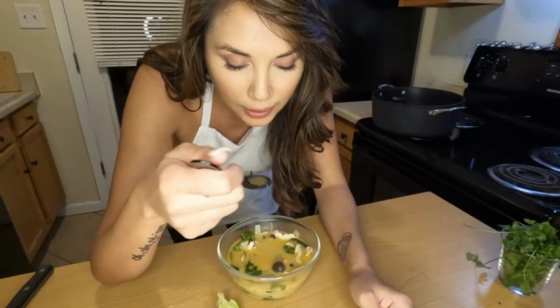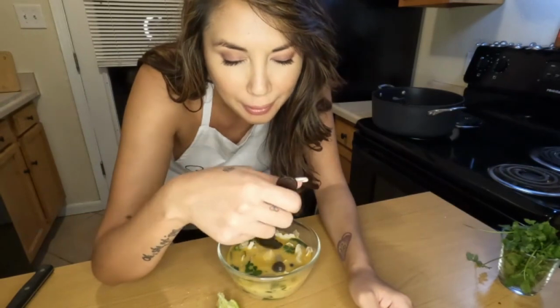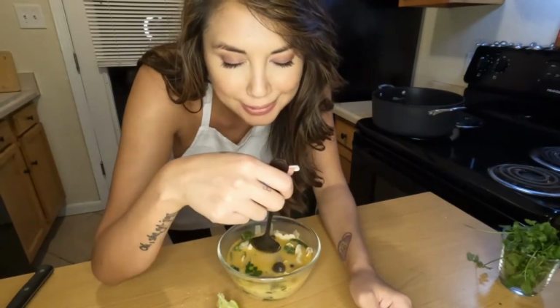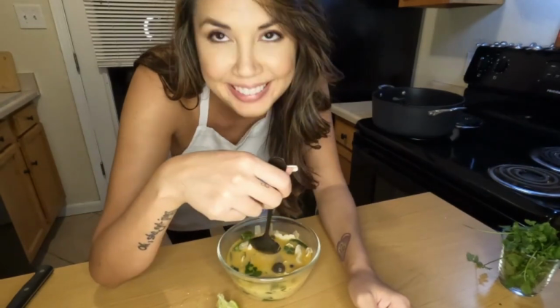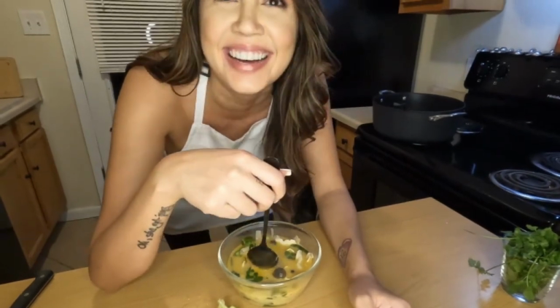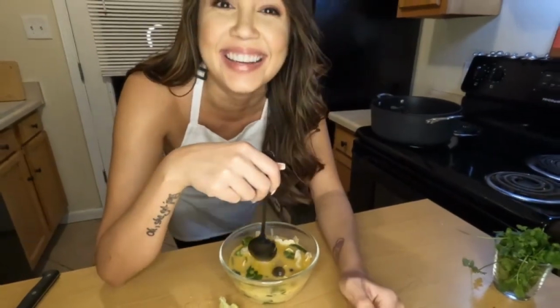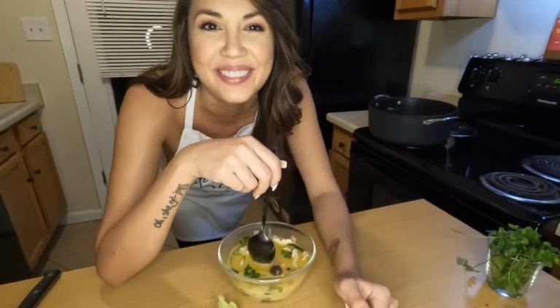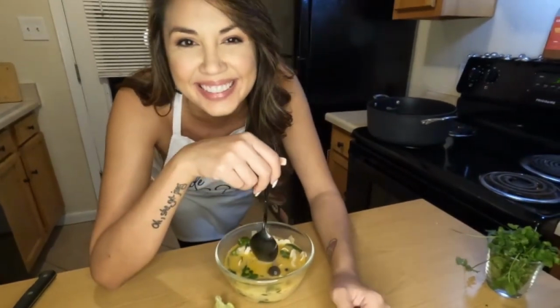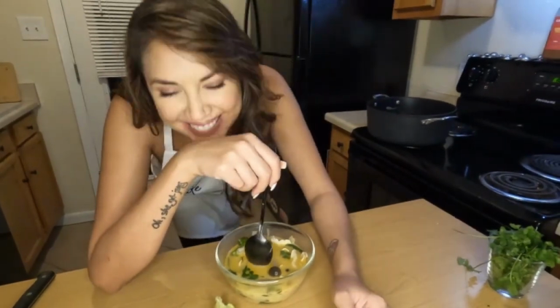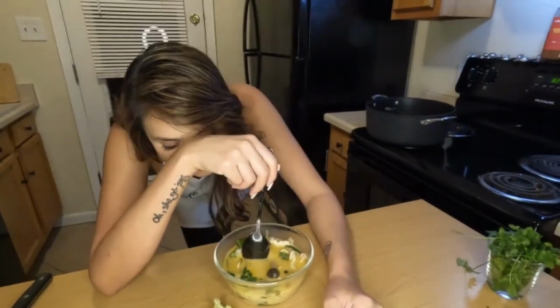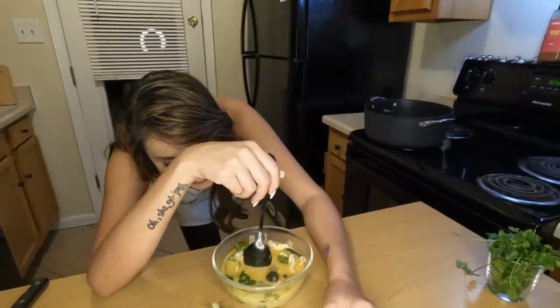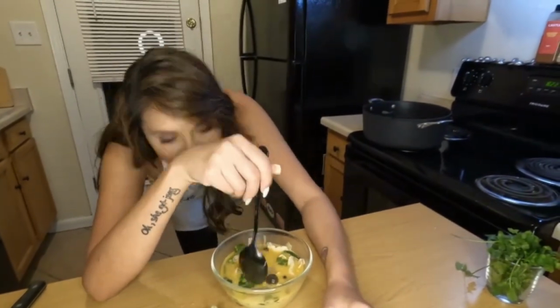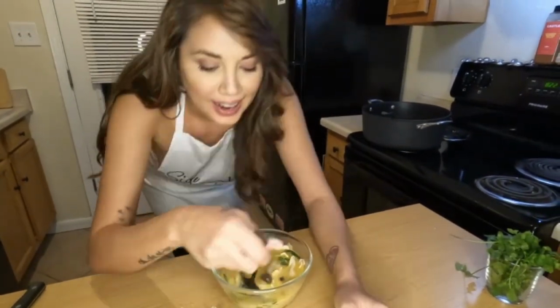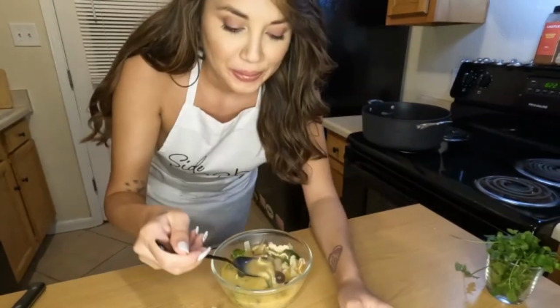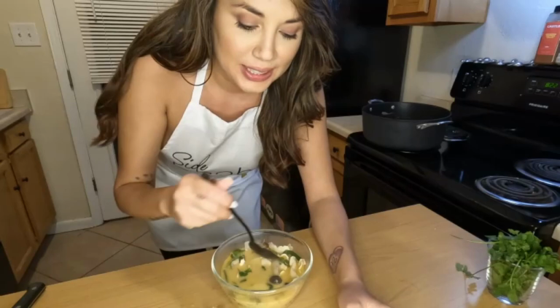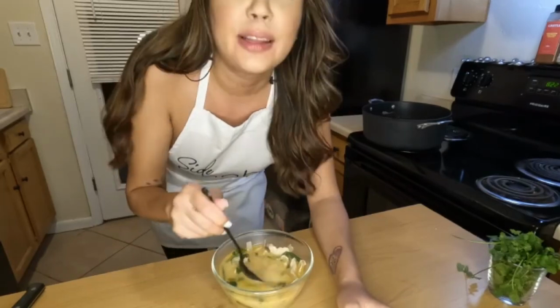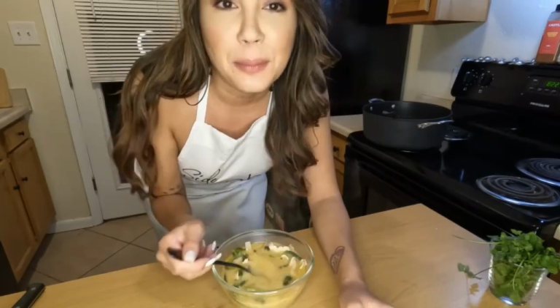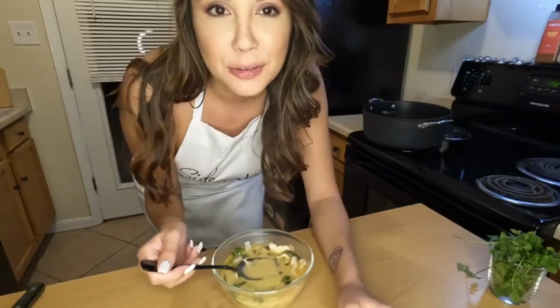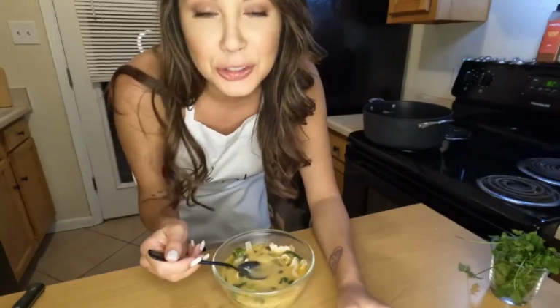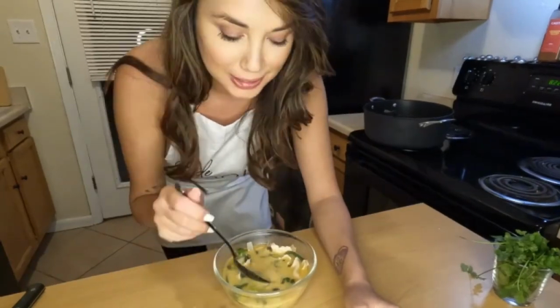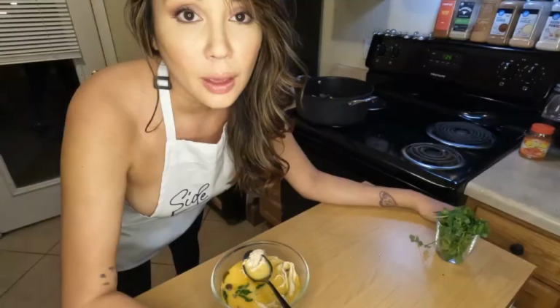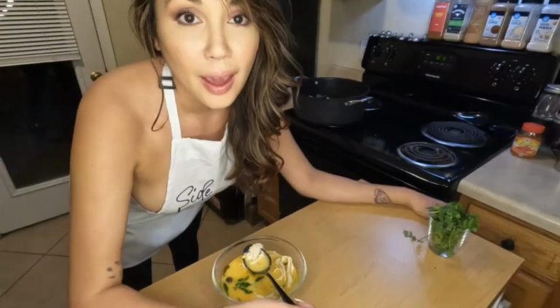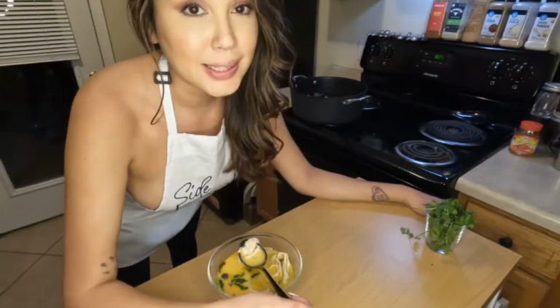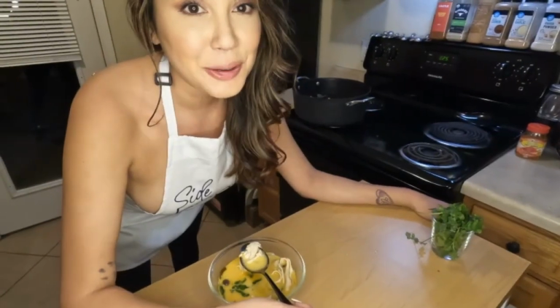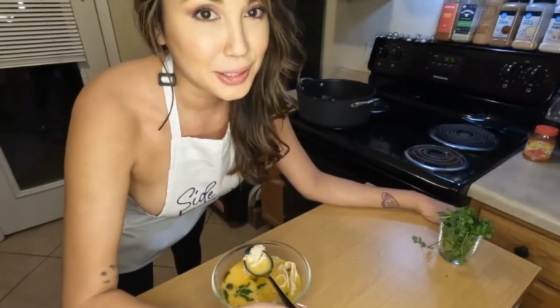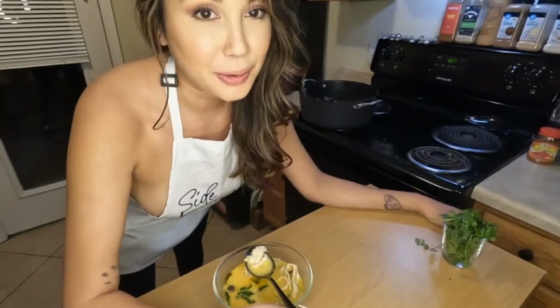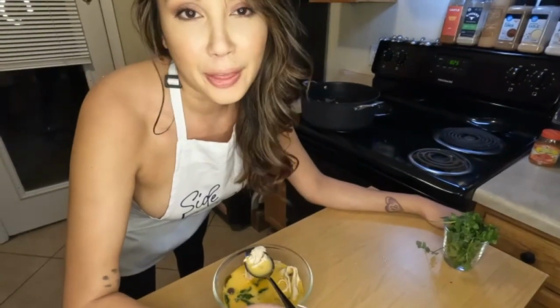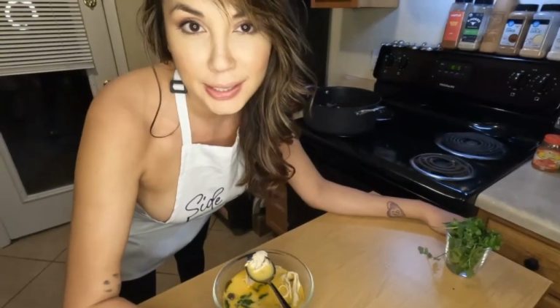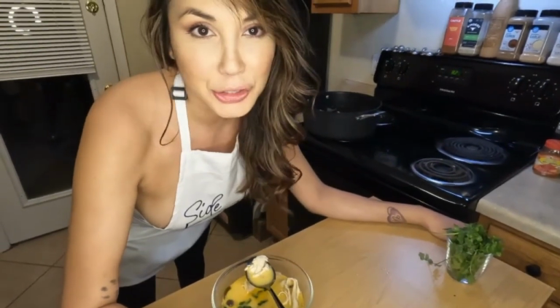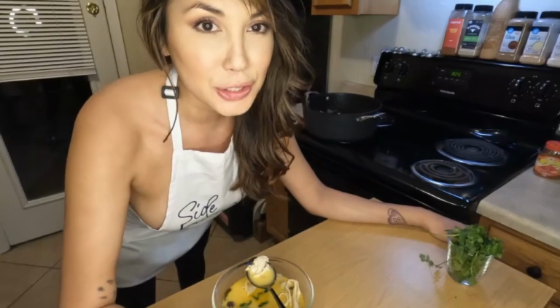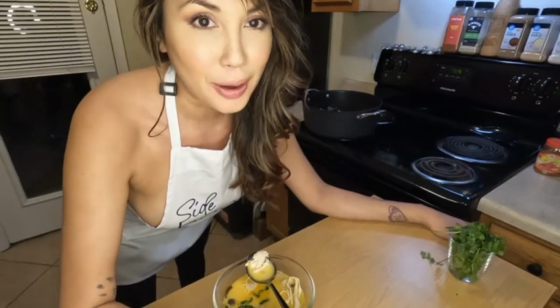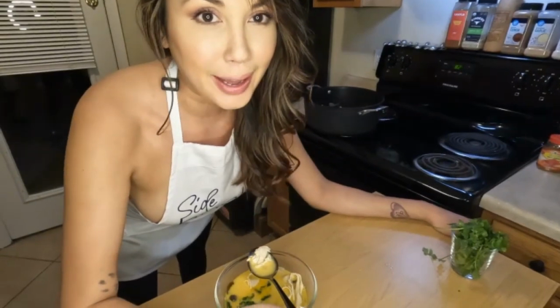Oh my God, it's so good. Why is everything we make so delicious? And that's how you execute an authentic and delicious tom kha gai.